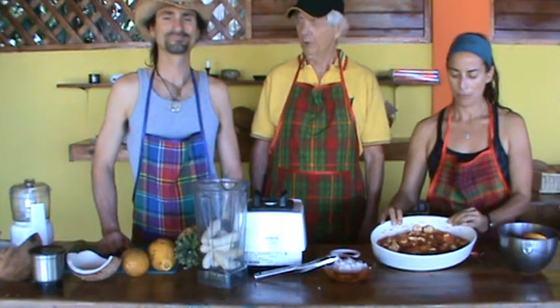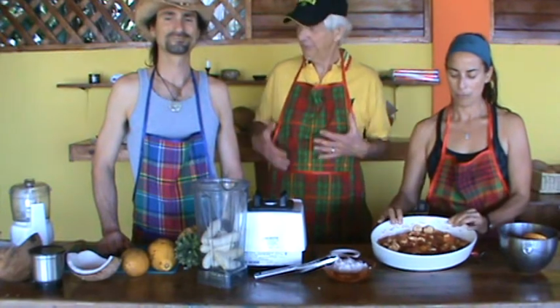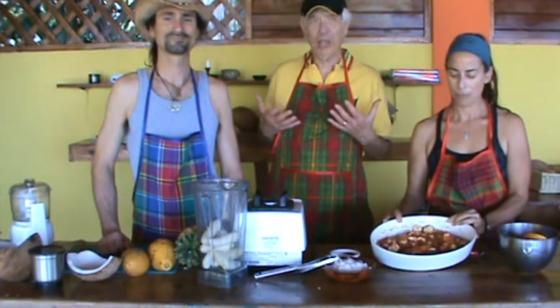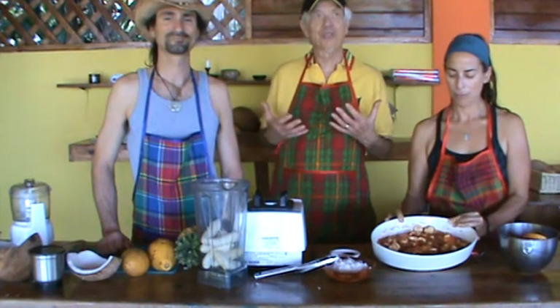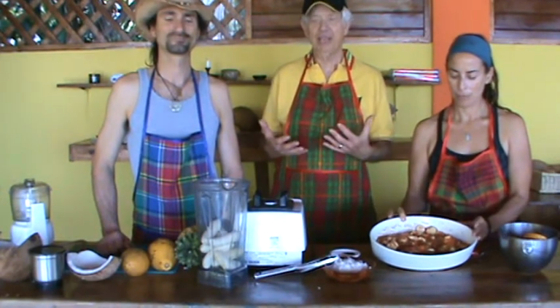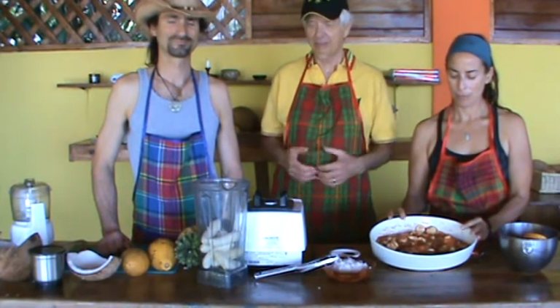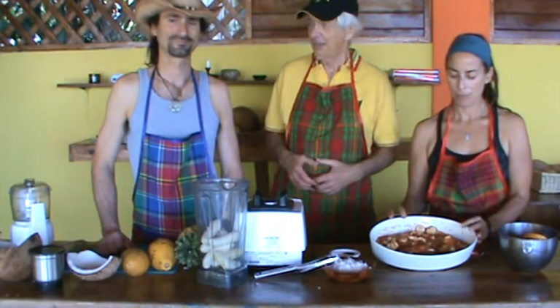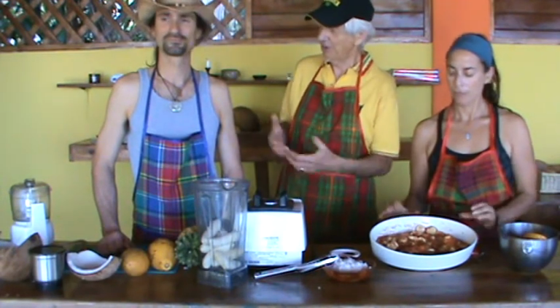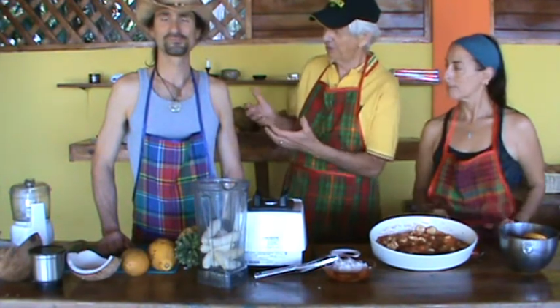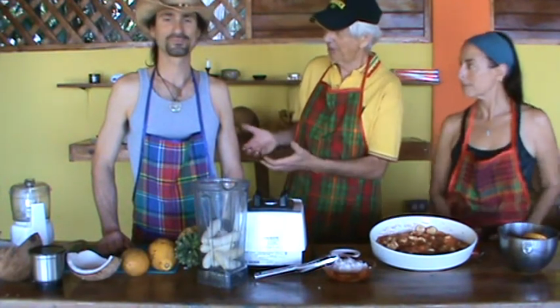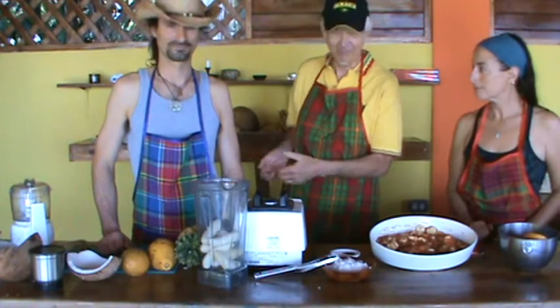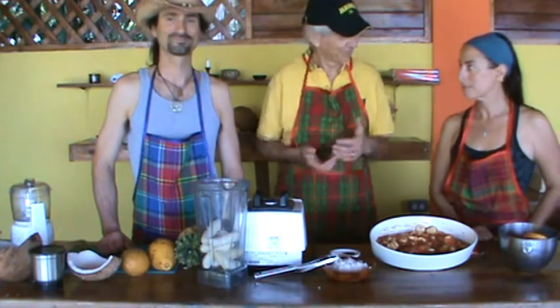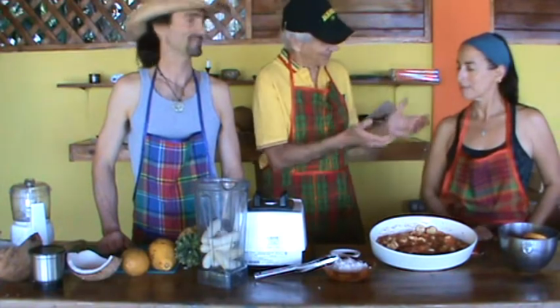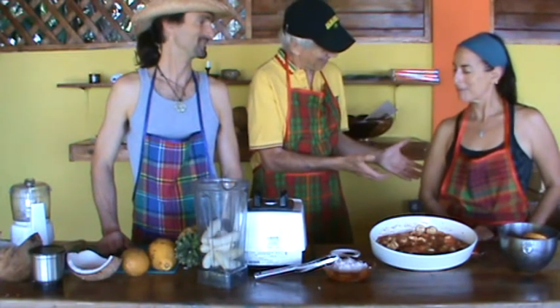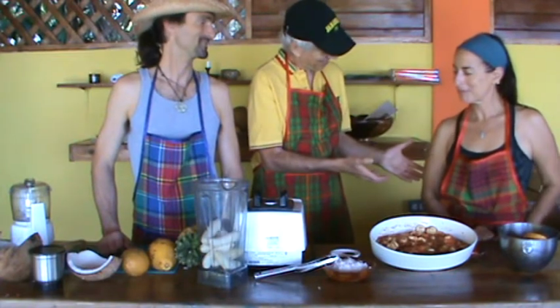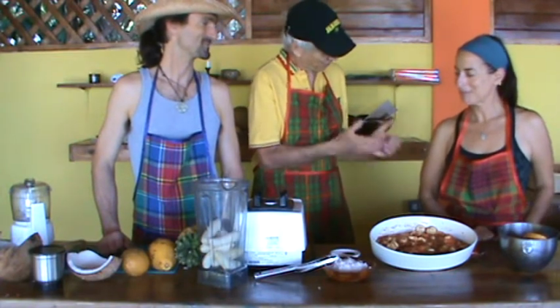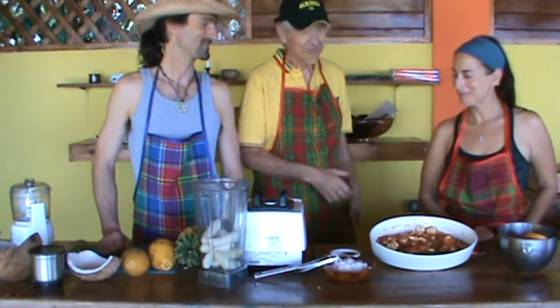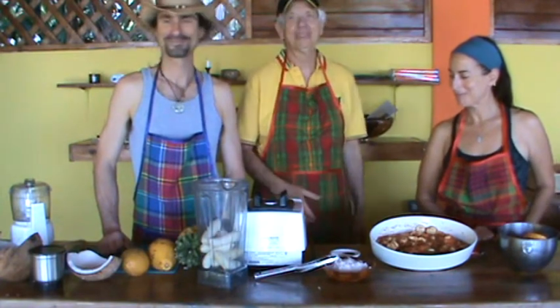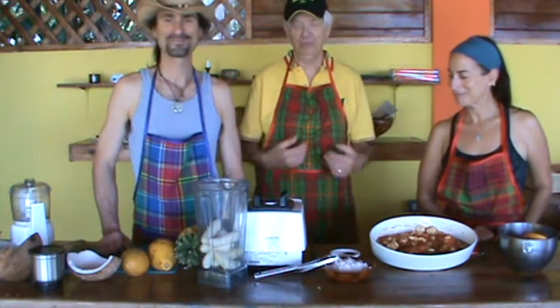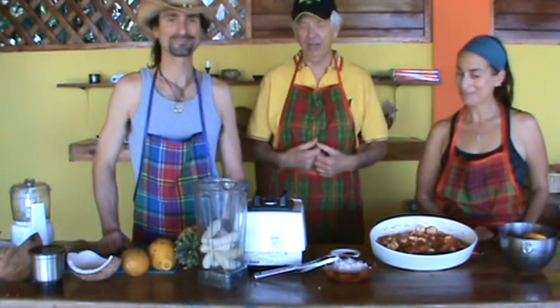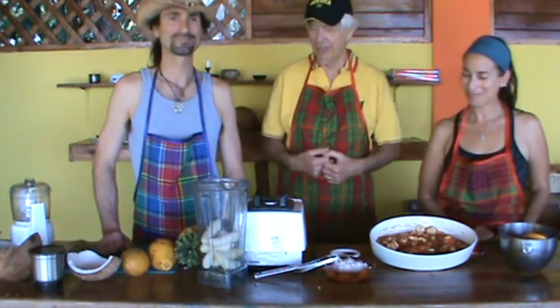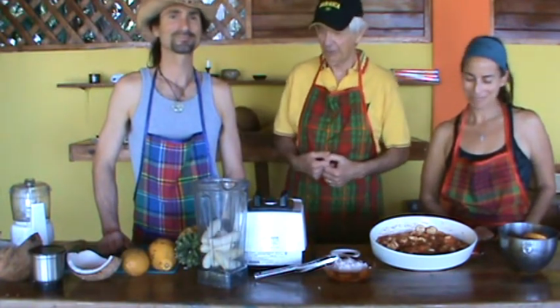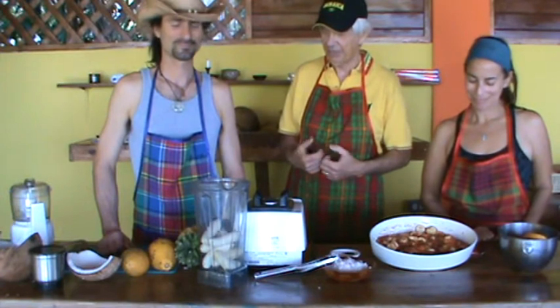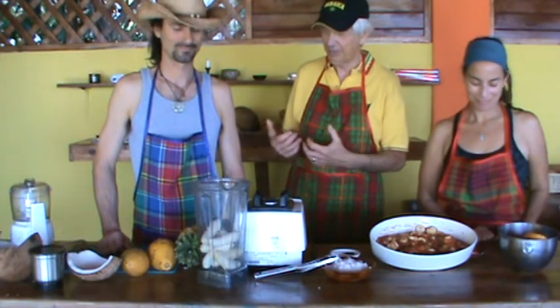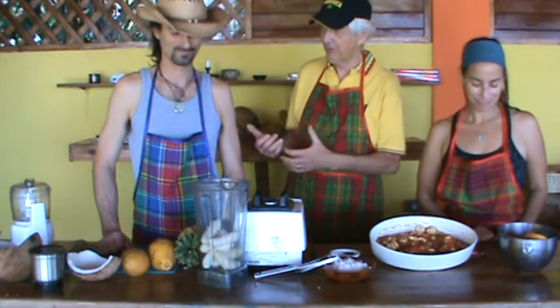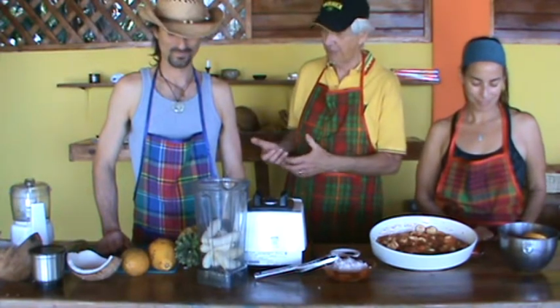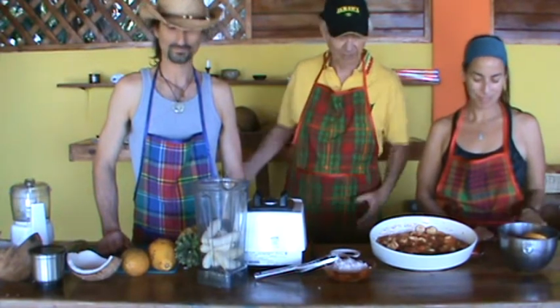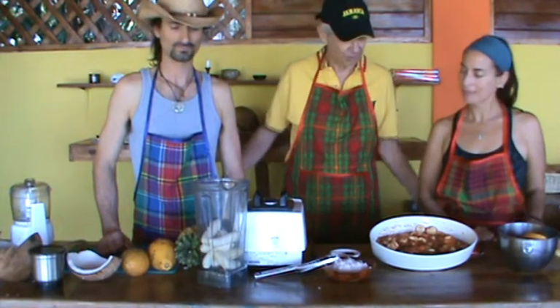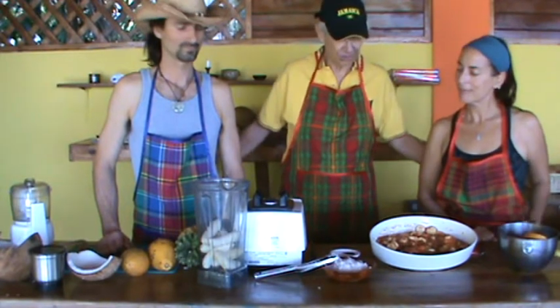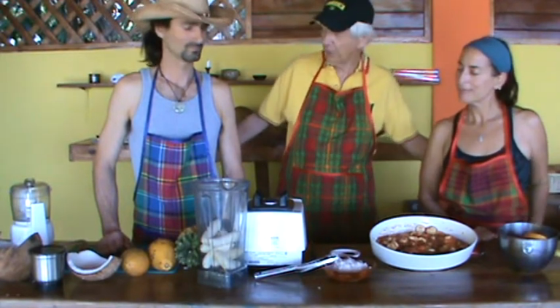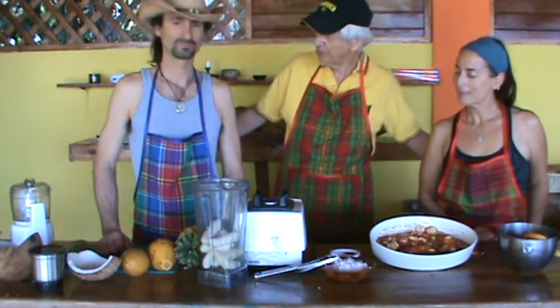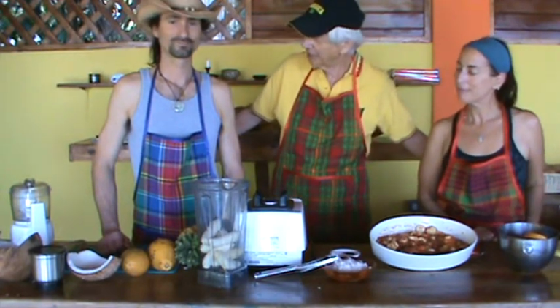Welcome to January in Jamaica. I'm here with Chef Adam and Chef Jenna, and I'm Chef John. Today we're going to have a demonstration by Chef Adam and Chef Jenna — what are you going to be making today?